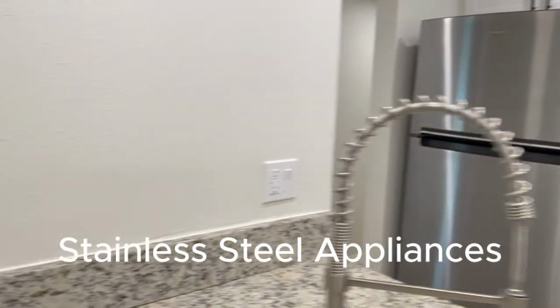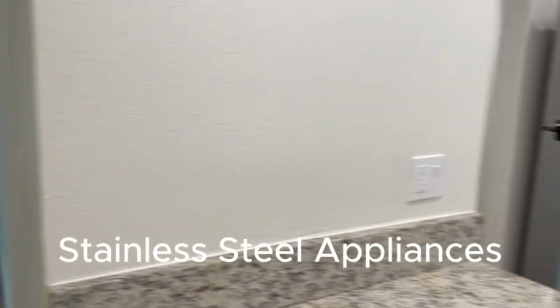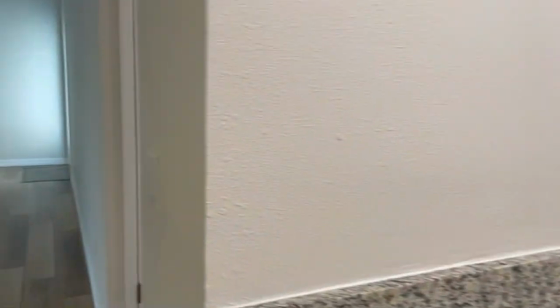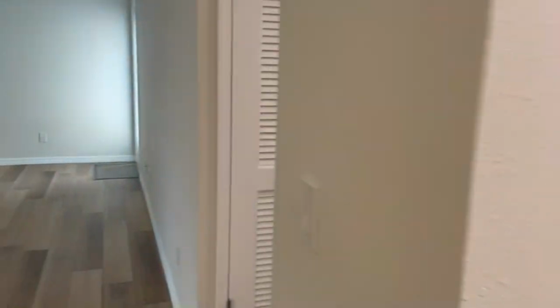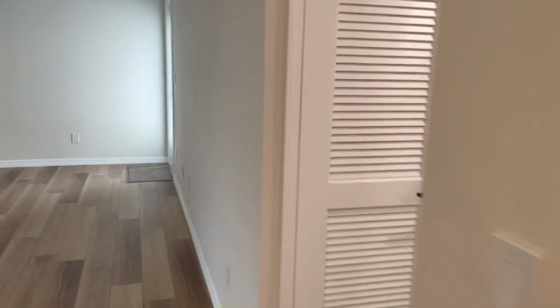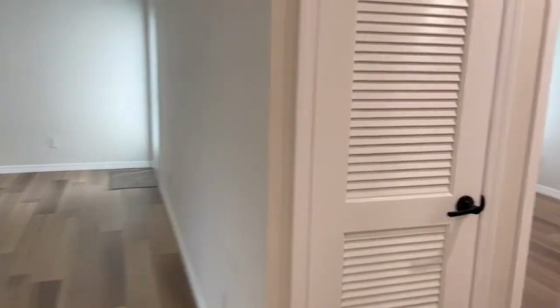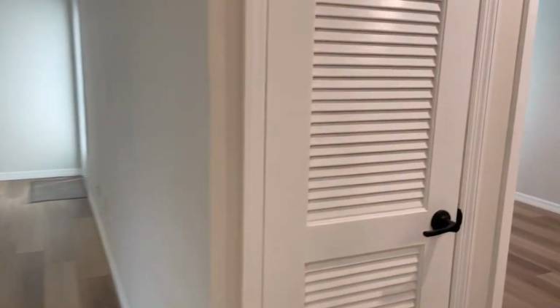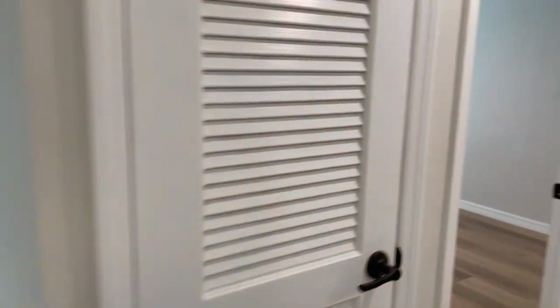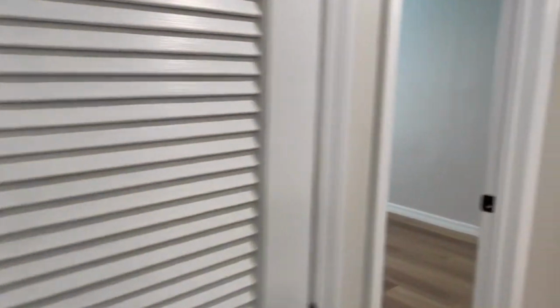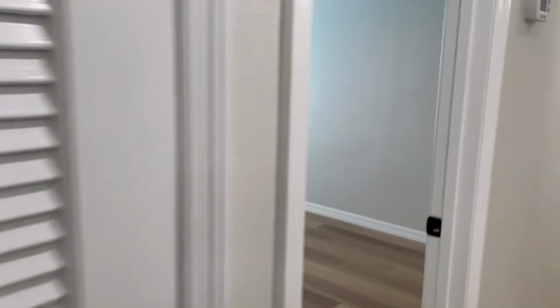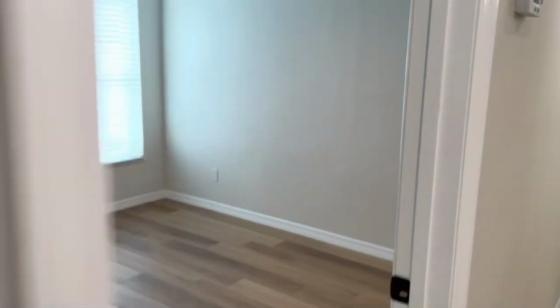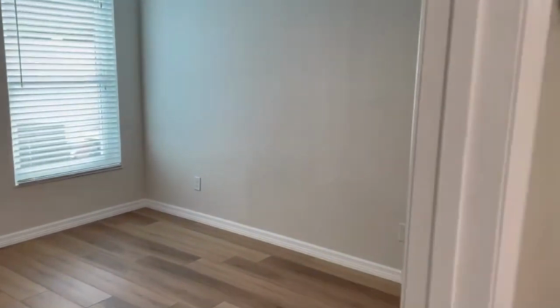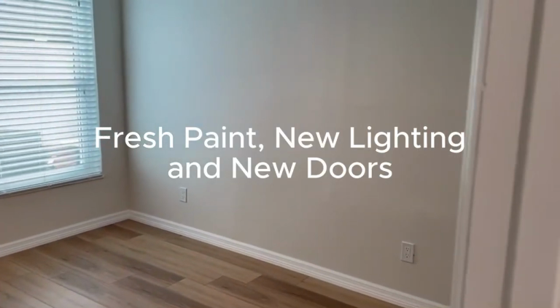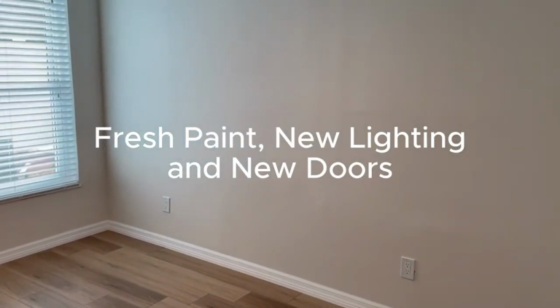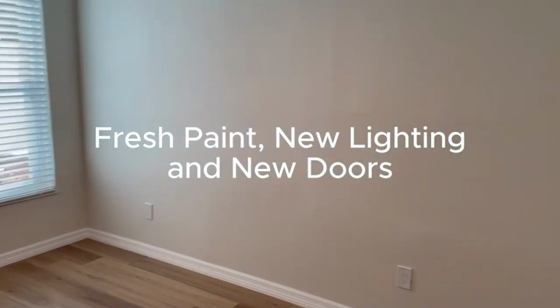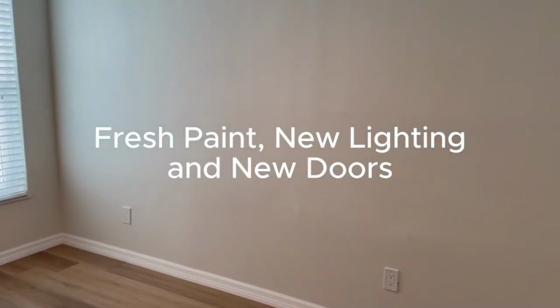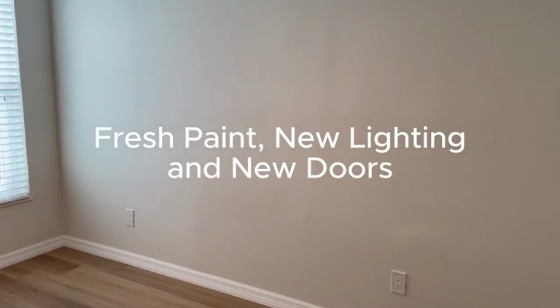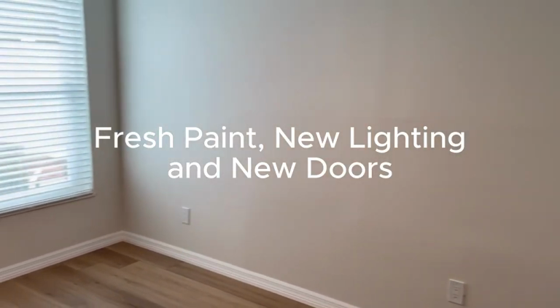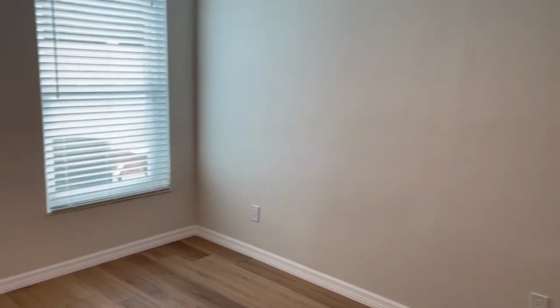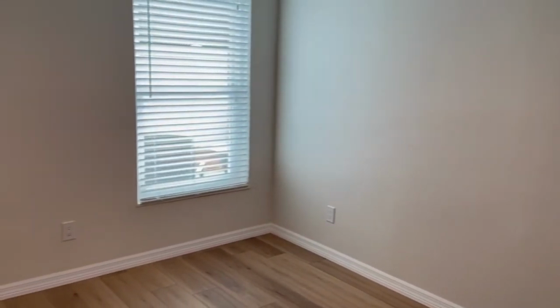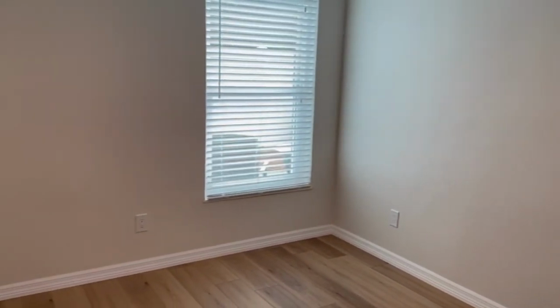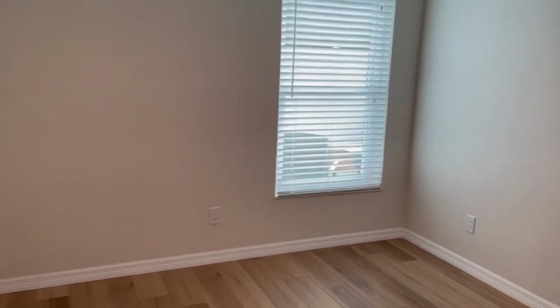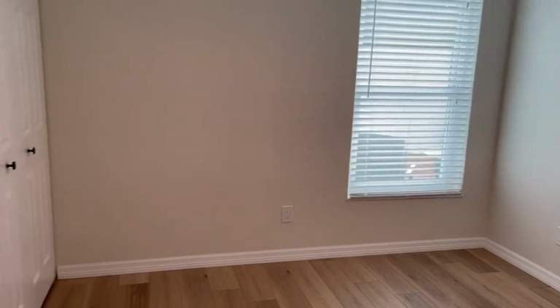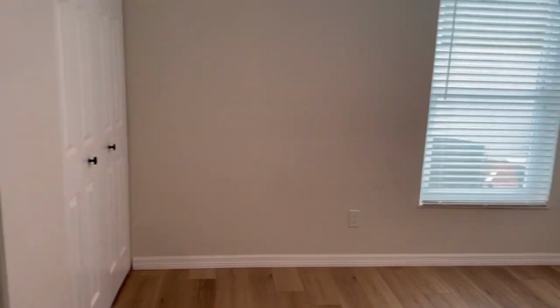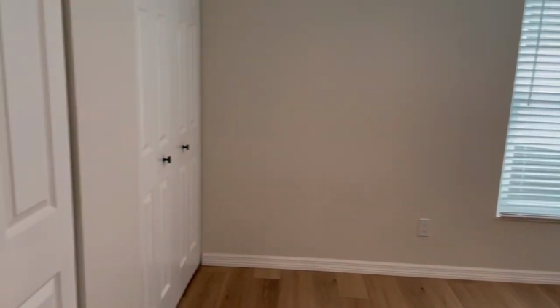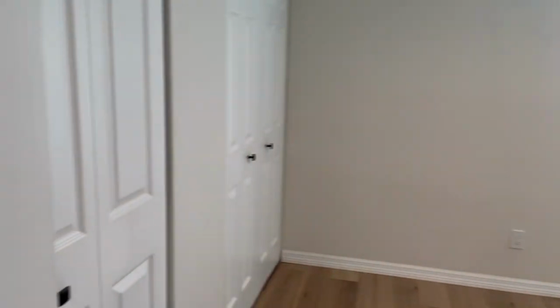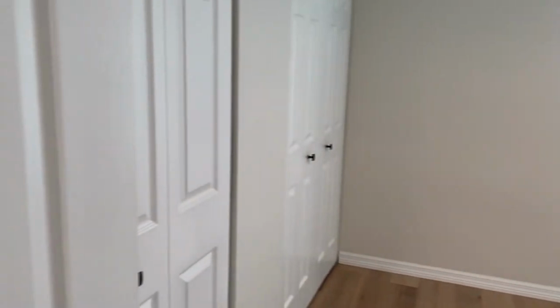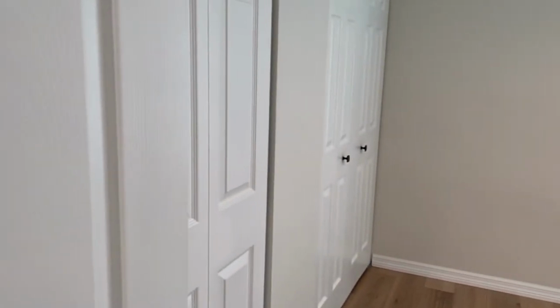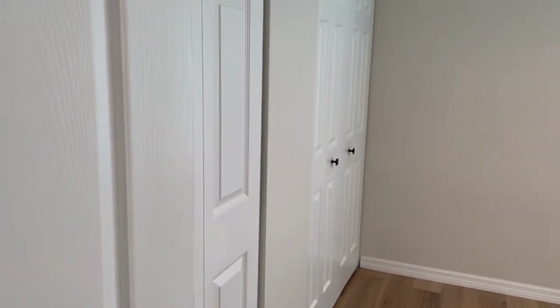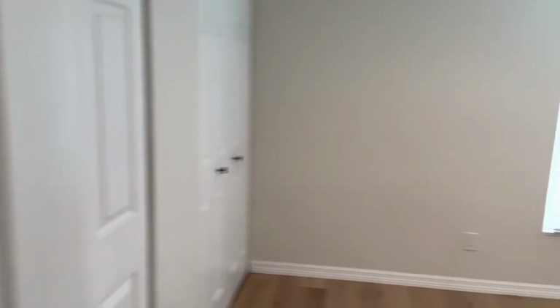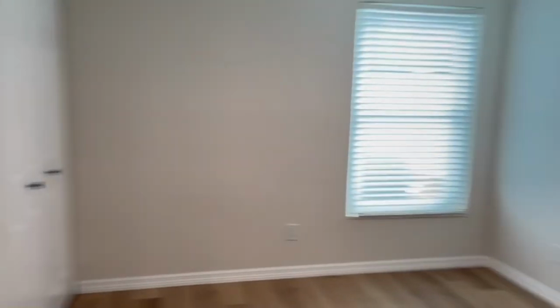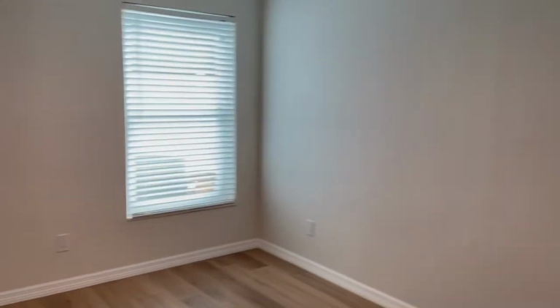The kitchen has beautiful new white shaker style cabinets along with stainless steel appliances and granite countertops. There's tons of closet space and even a washer and dryer in the unit for your convenience.